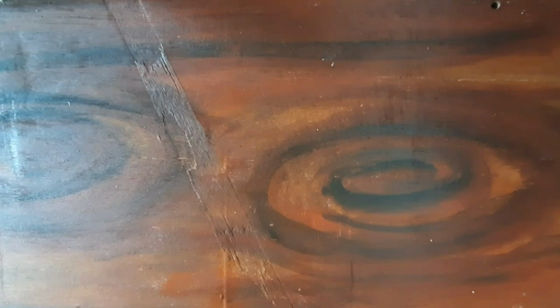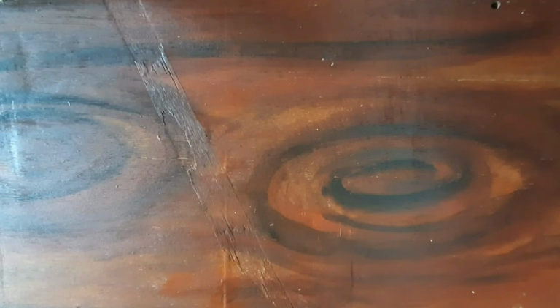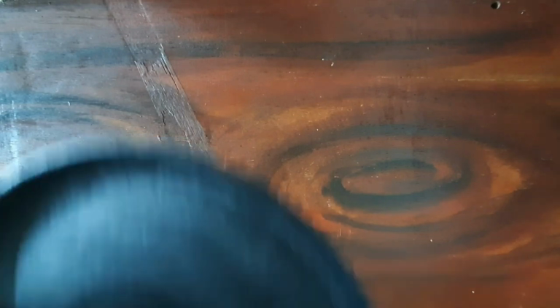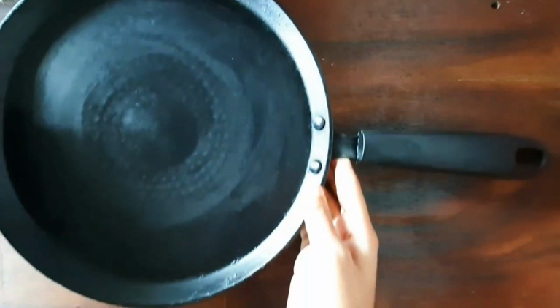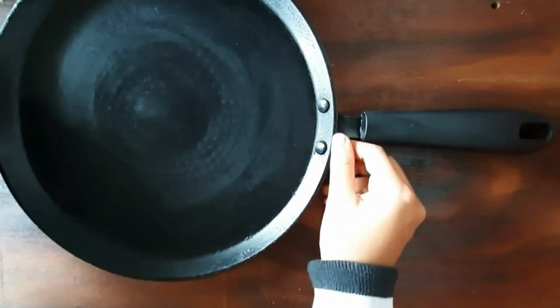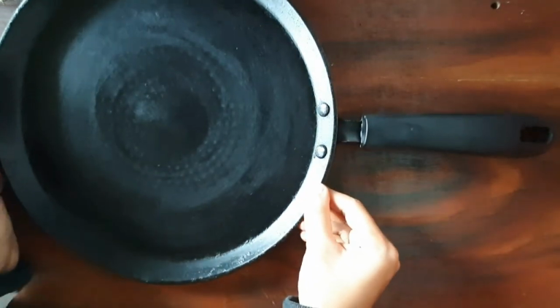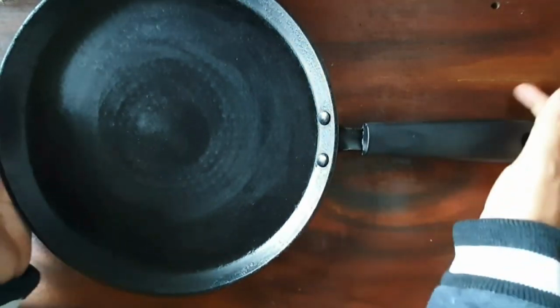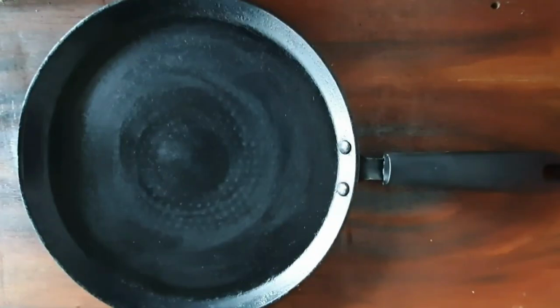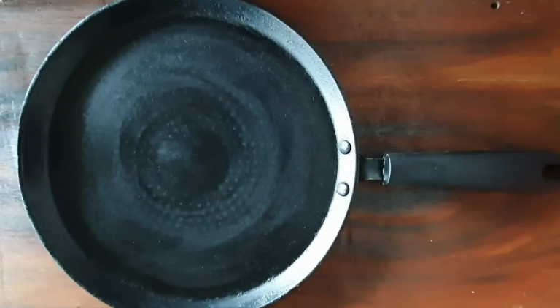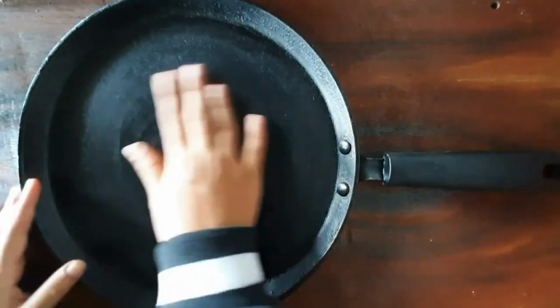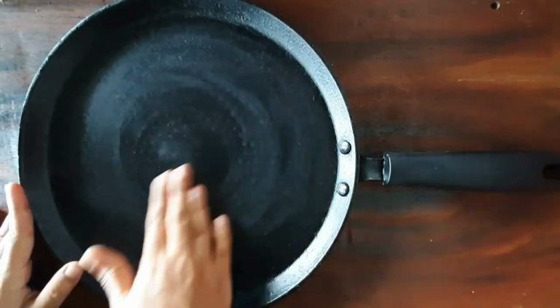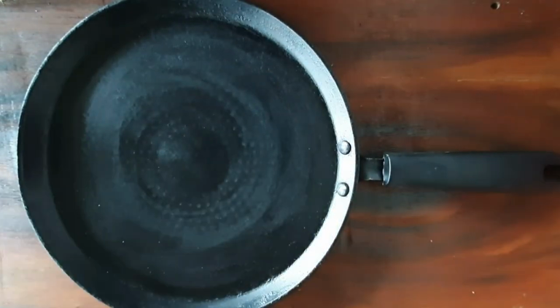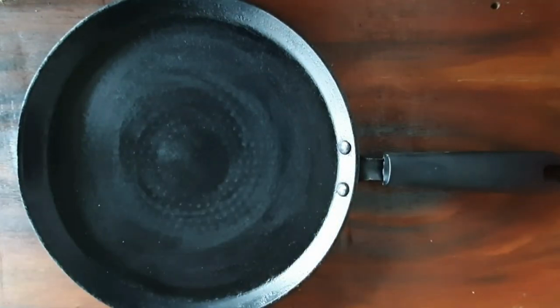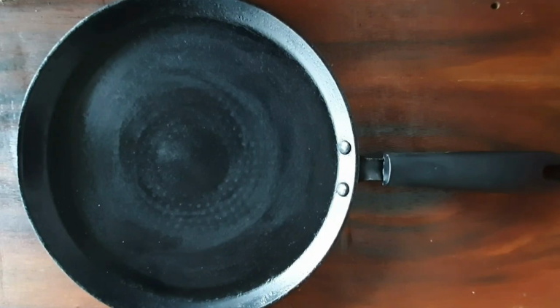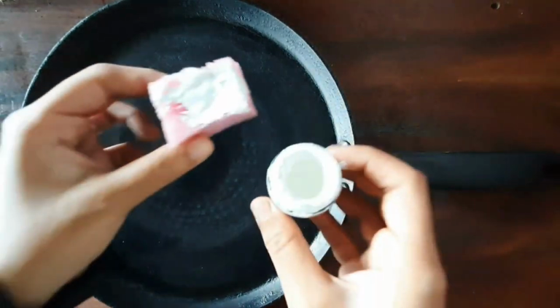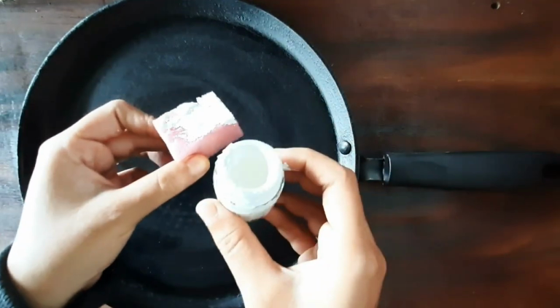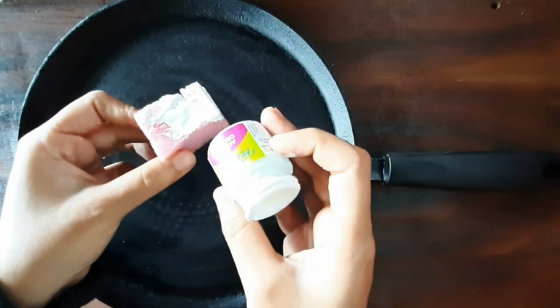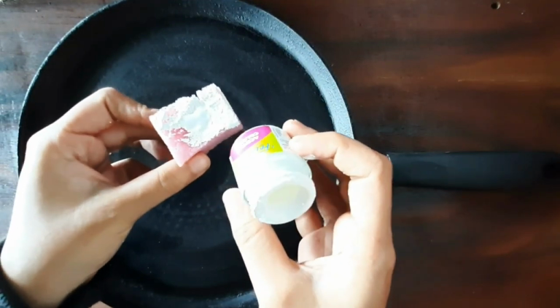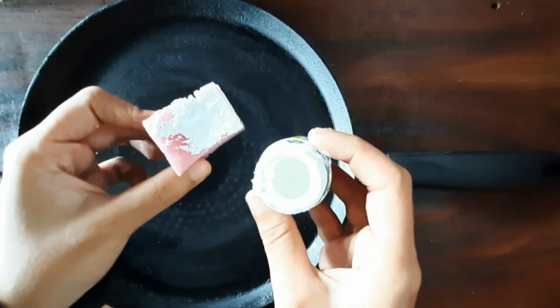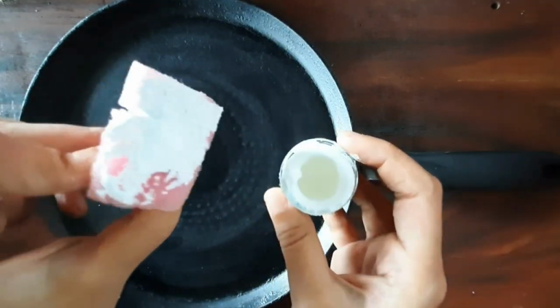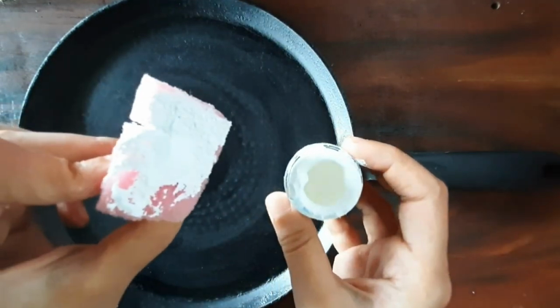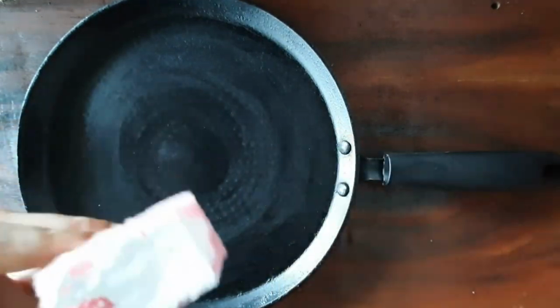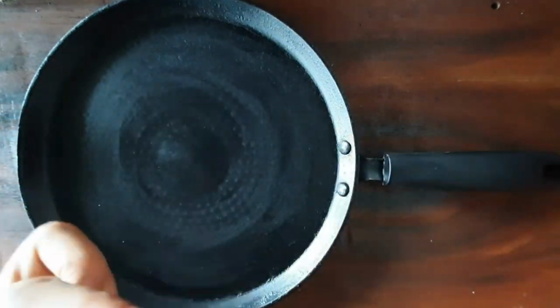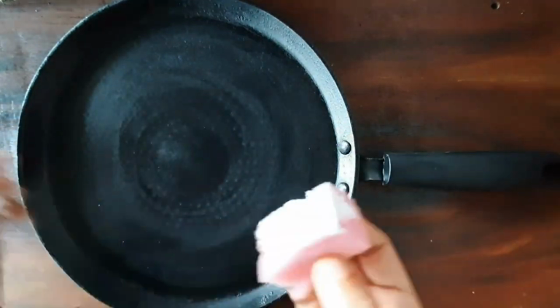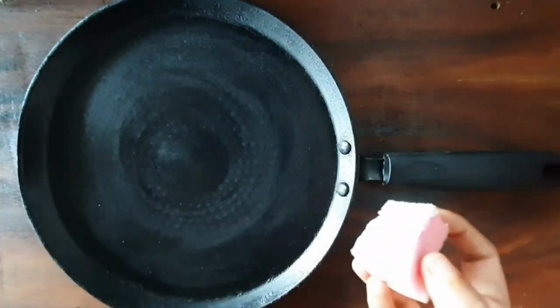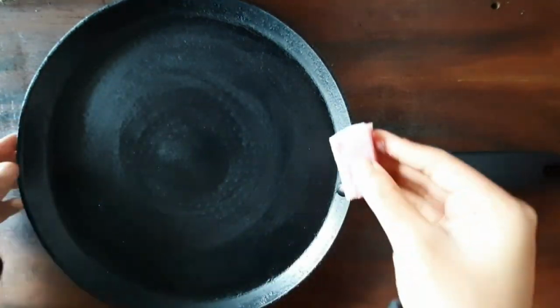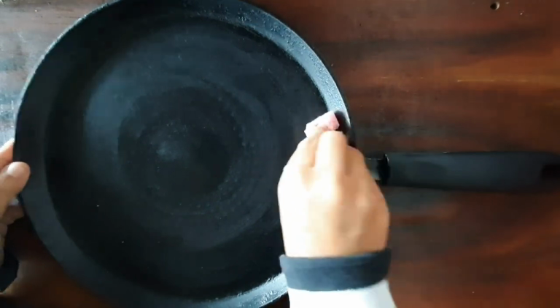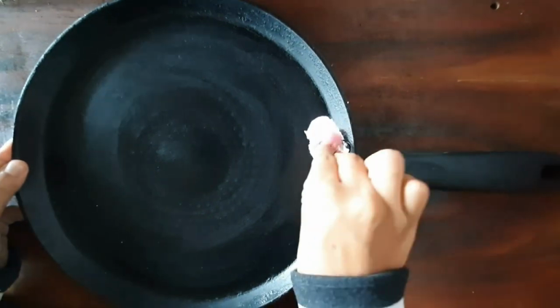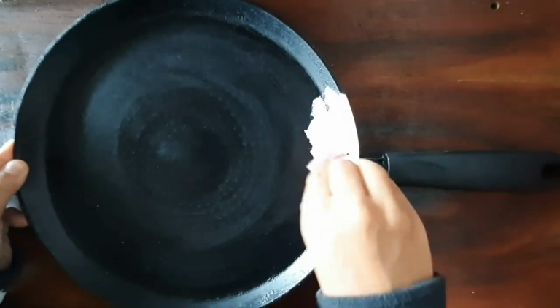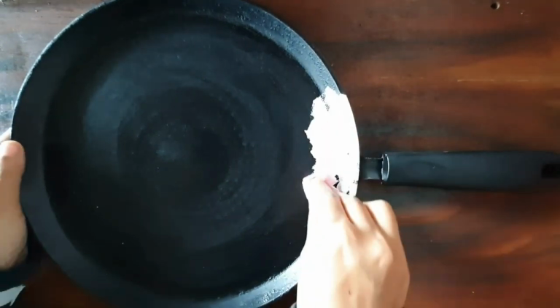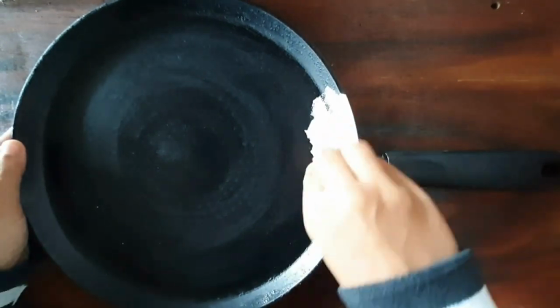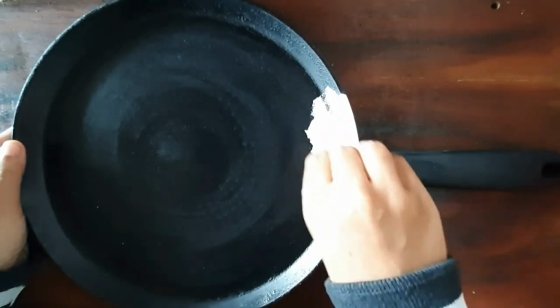Hello everyone, welcome back and thank you for joining me today. We'll be converting an unusable pan into a beautiful home decor, and I'm sure you will love it. I'm very excited to show you, so let's get started.